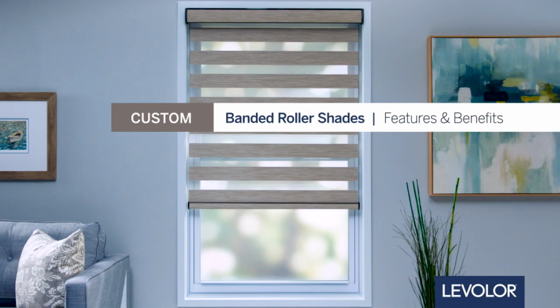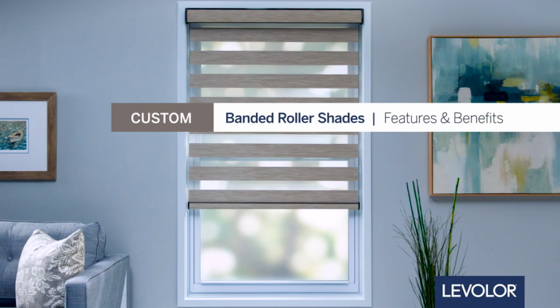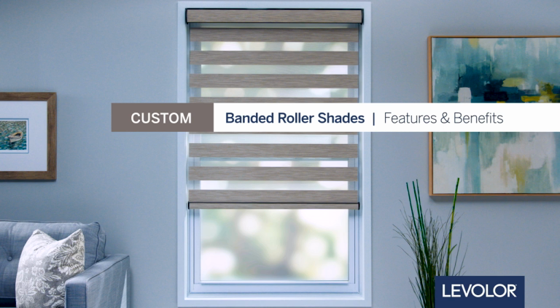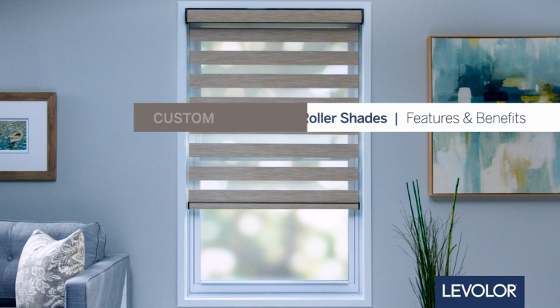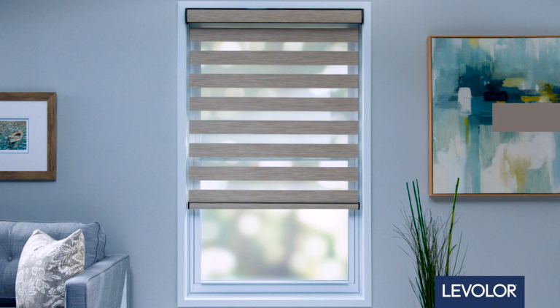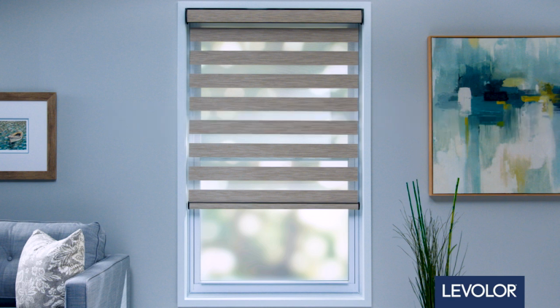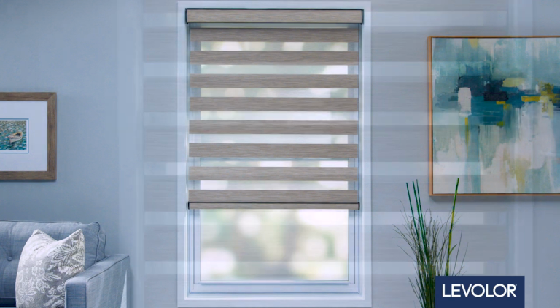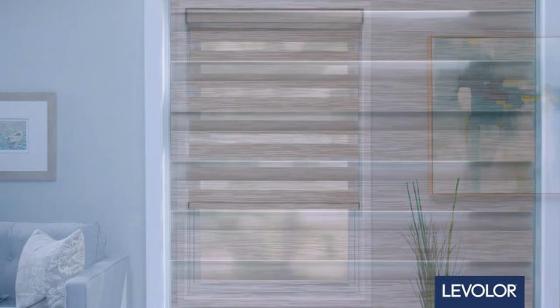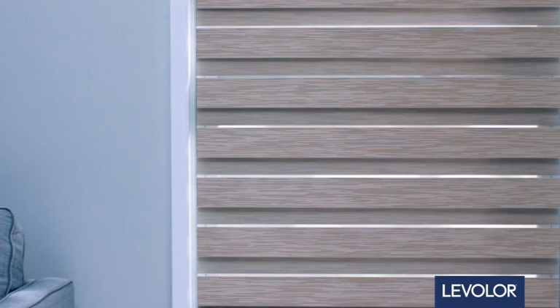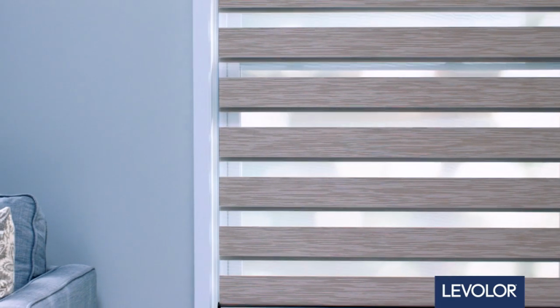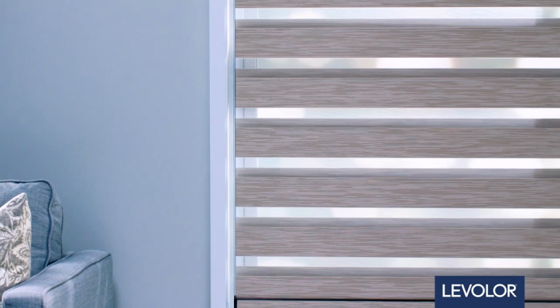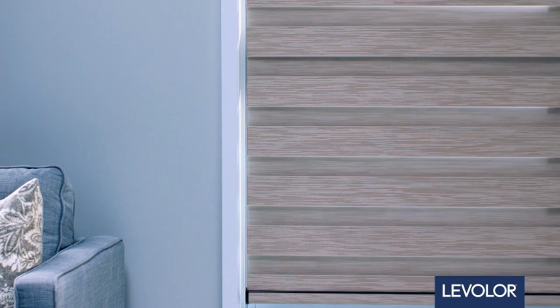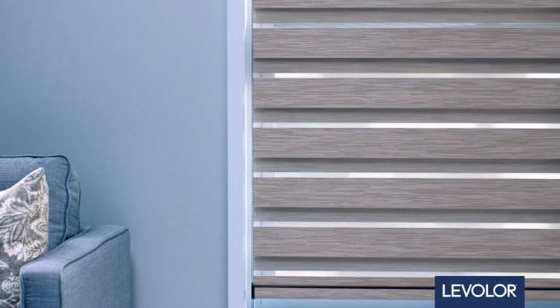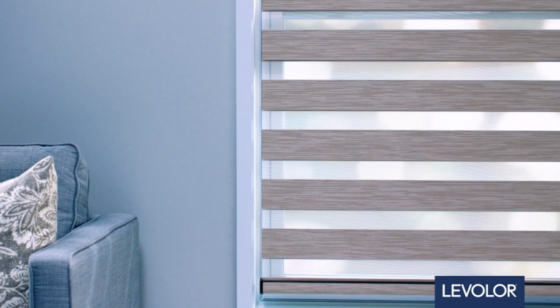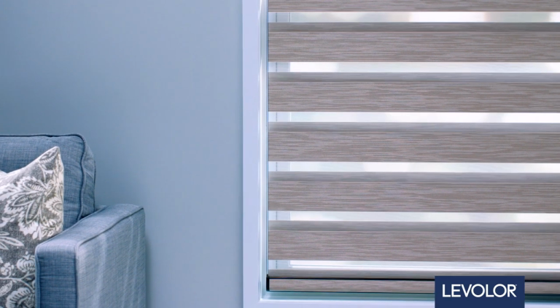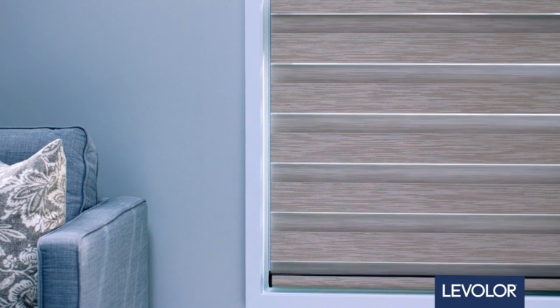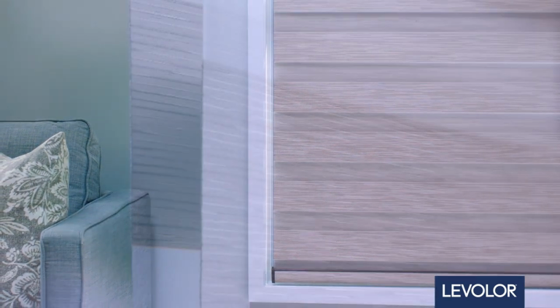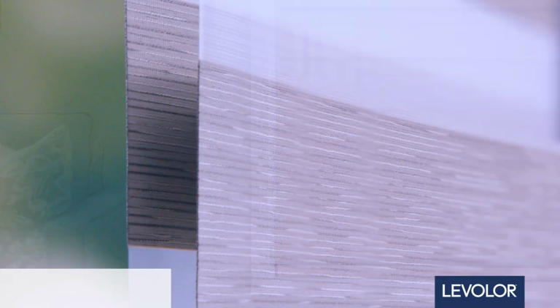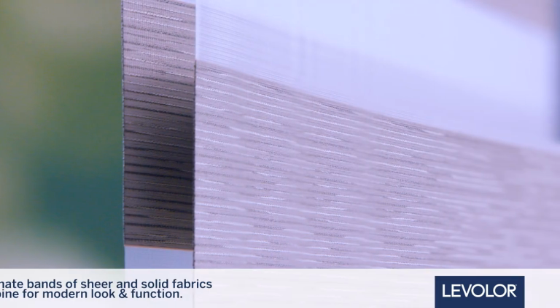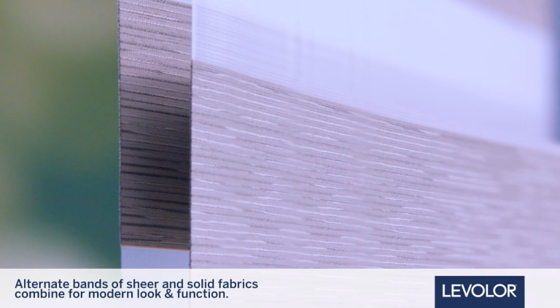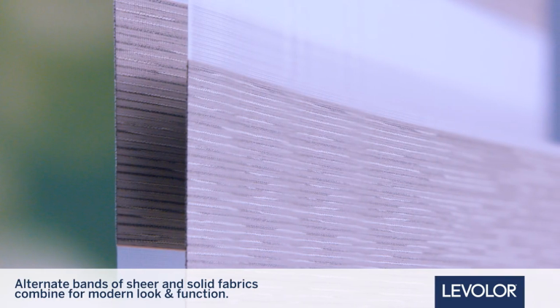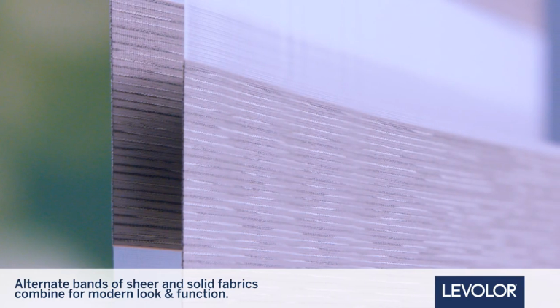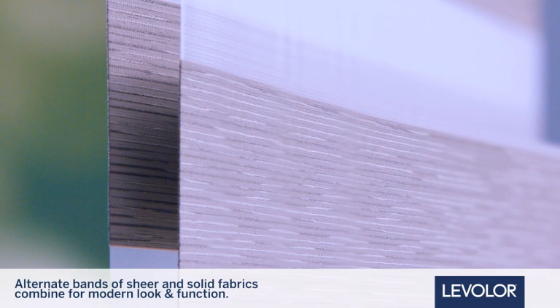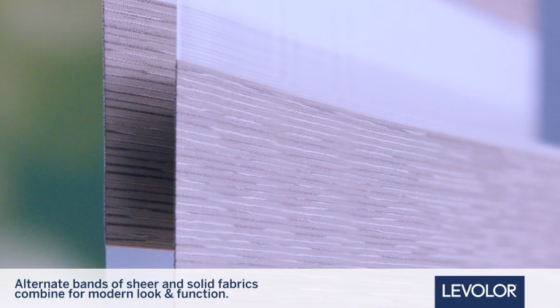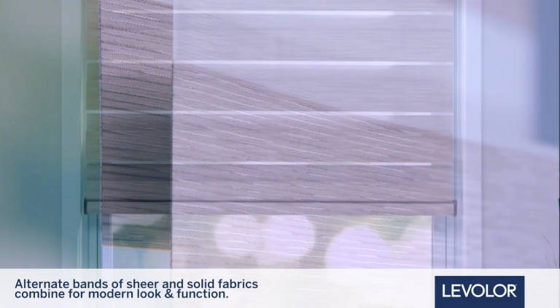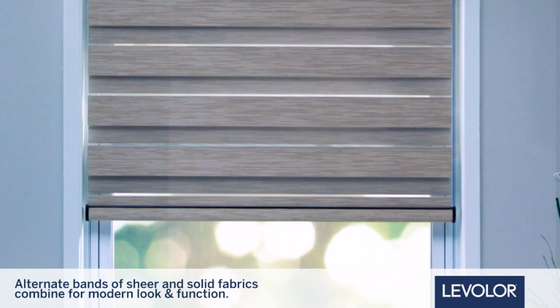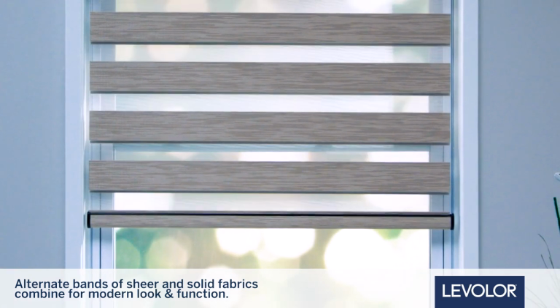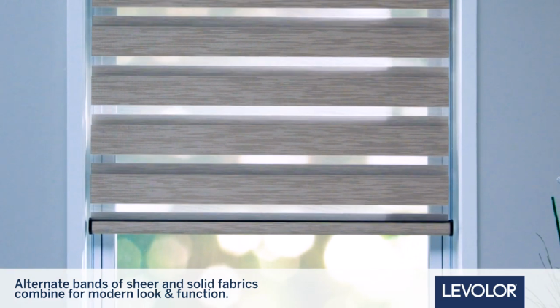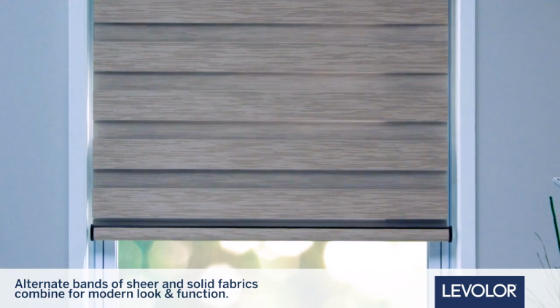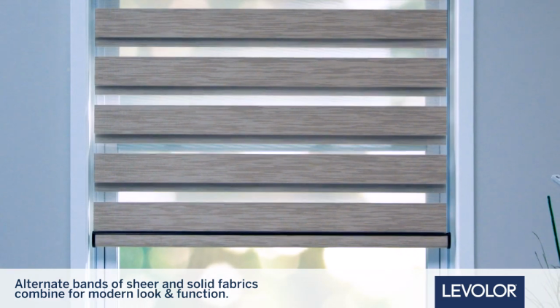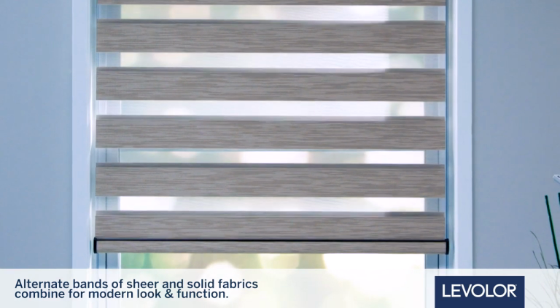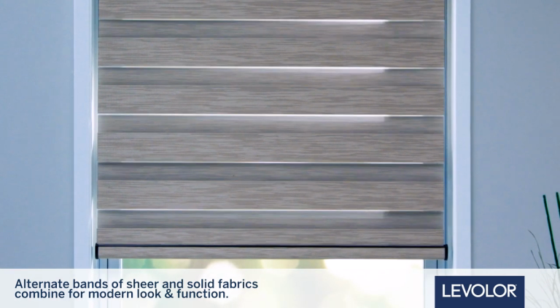With Levolor Custom Banded Roller Shades, modern look and function come together to create striking views. Alternating bands of sheer and solid fabrics allow you to choose open, closed, or somewhere in between.